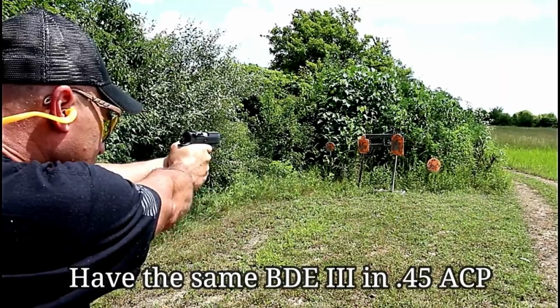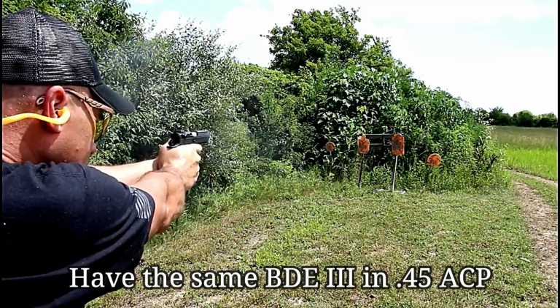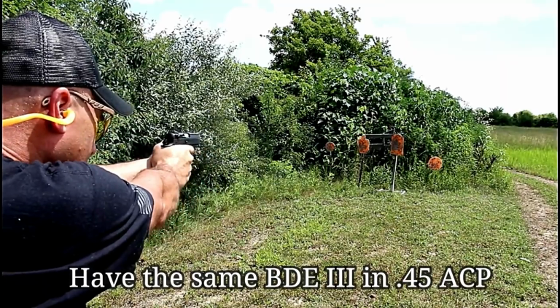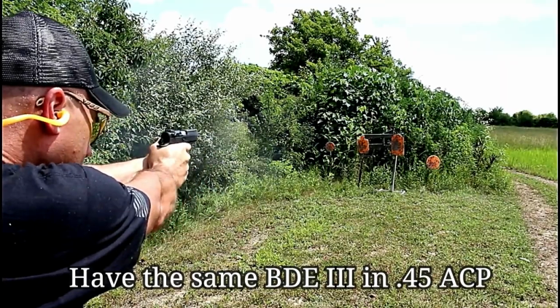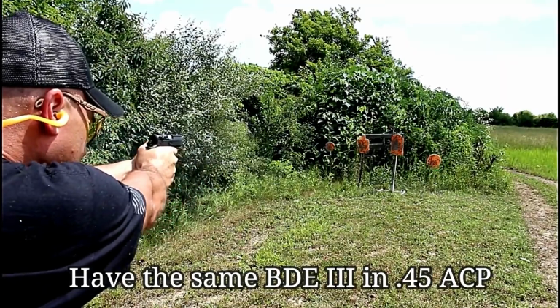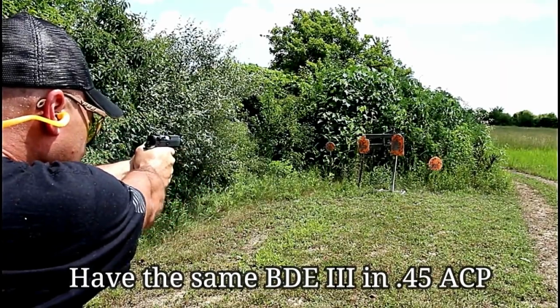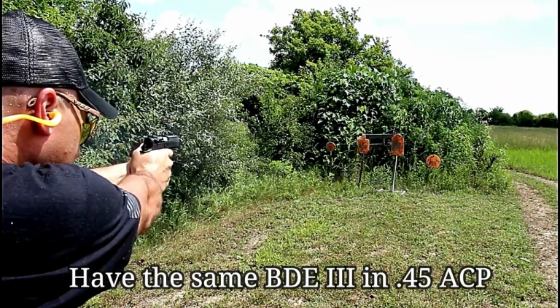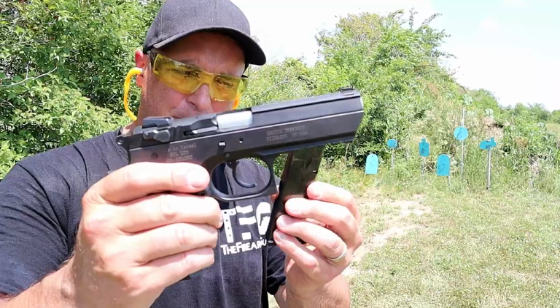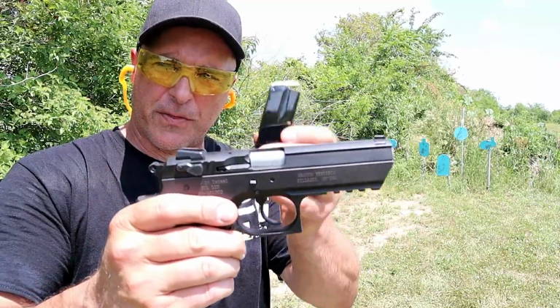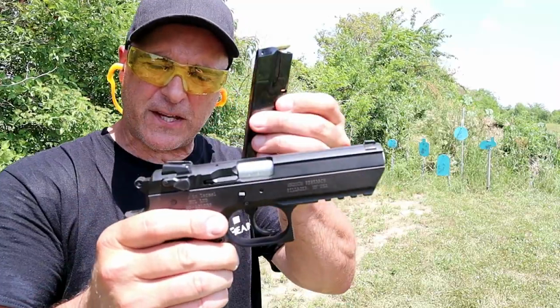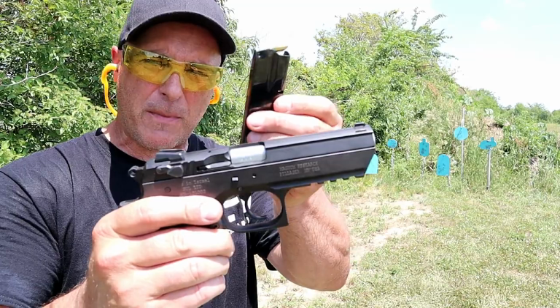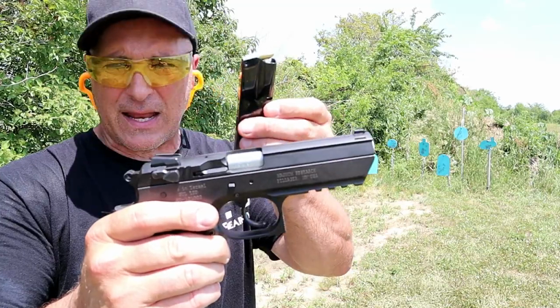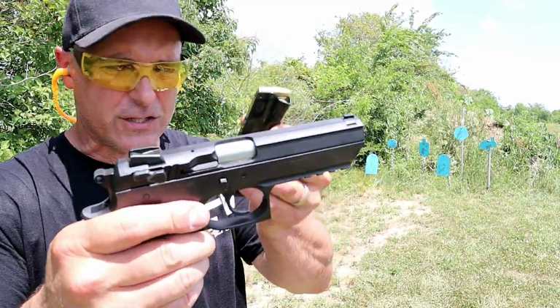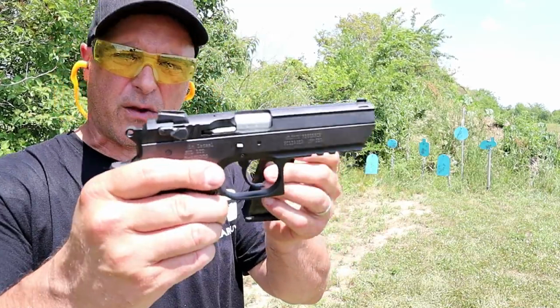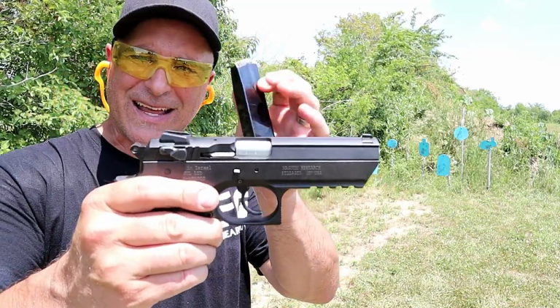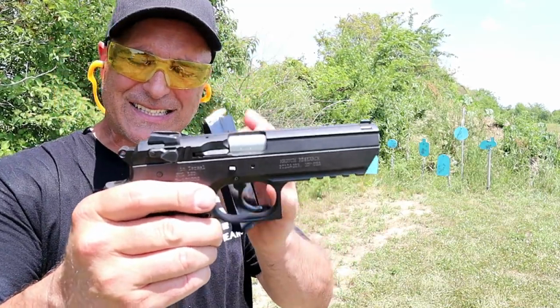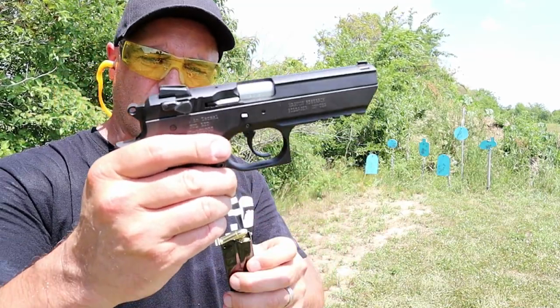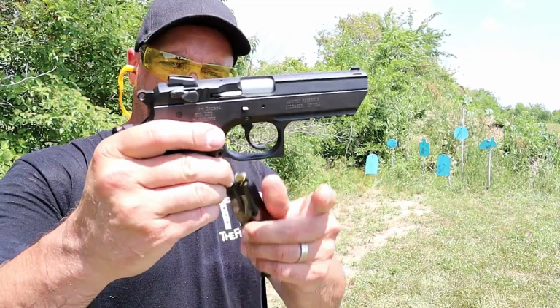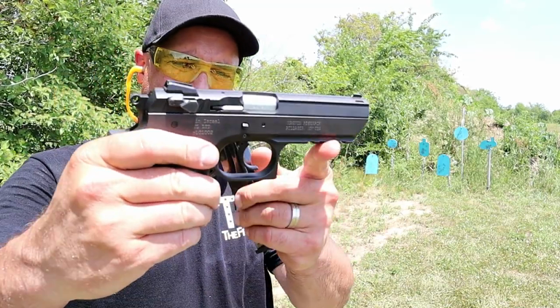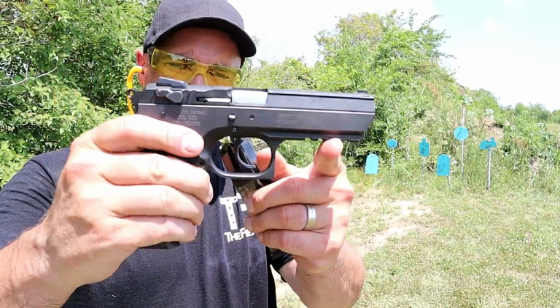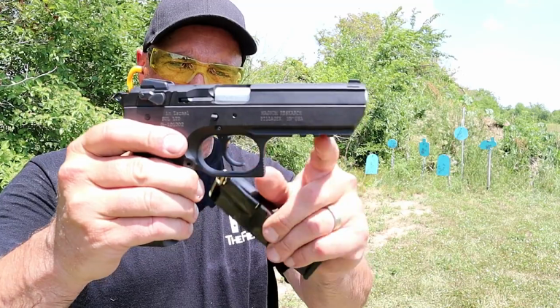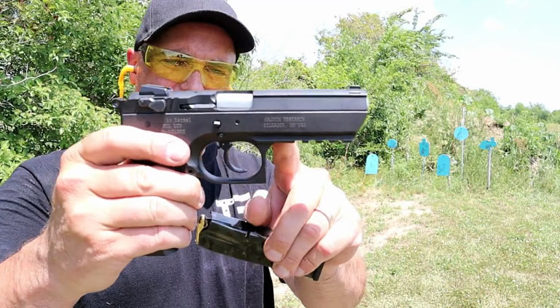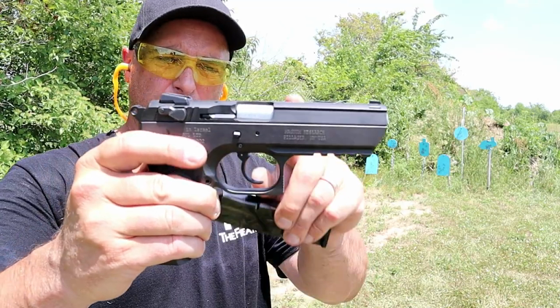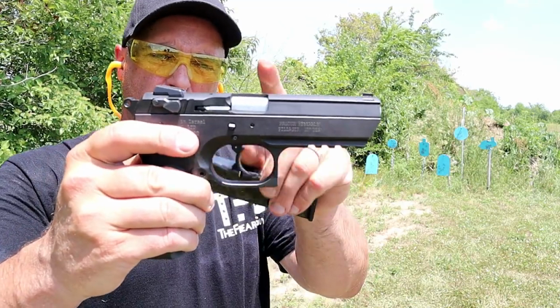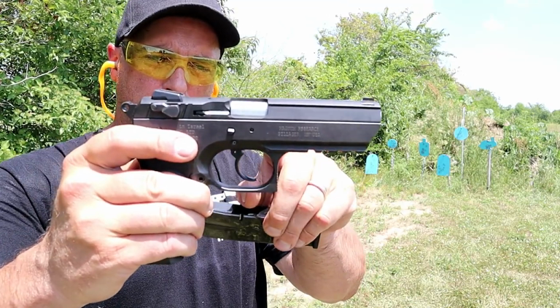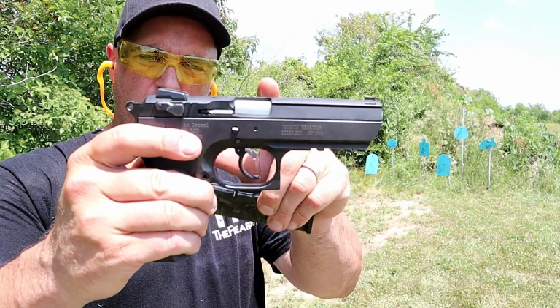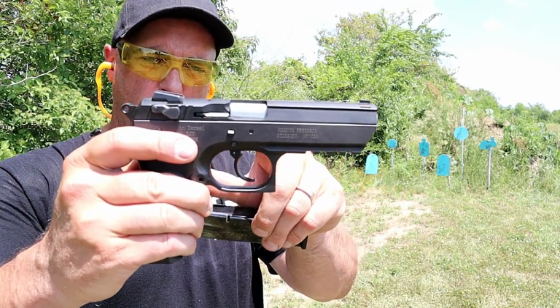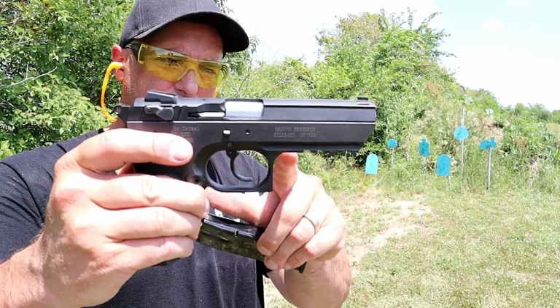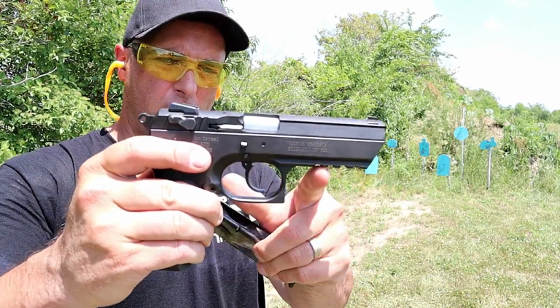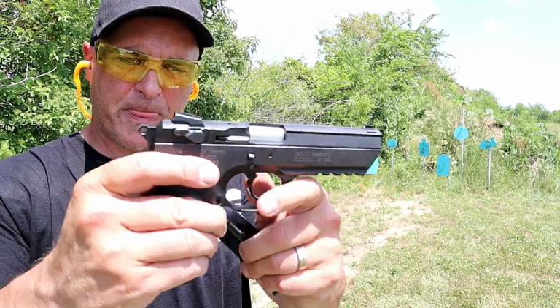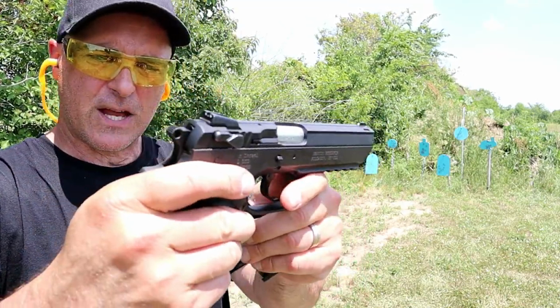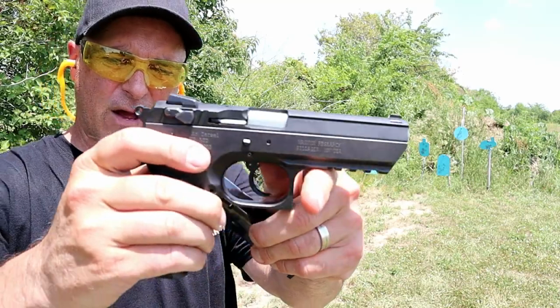It's worth it on a hot, sweaty day. 49 ounces loaded with the 15-round mag and the additional carry — 16 rounds, 49 ounces. Carbon steel, 4.4 inch barrel. Check that out.